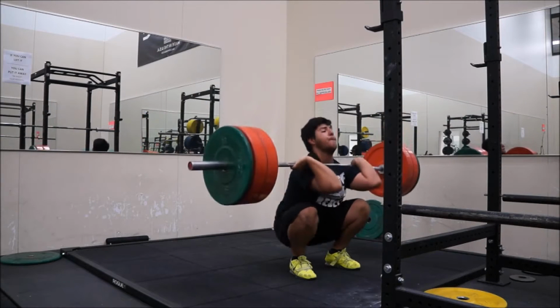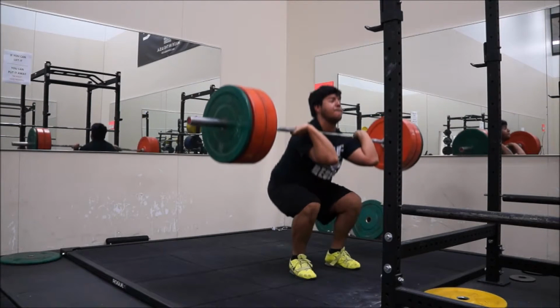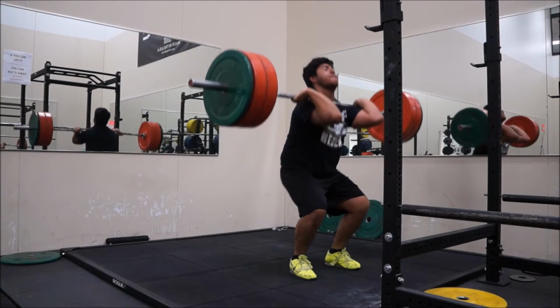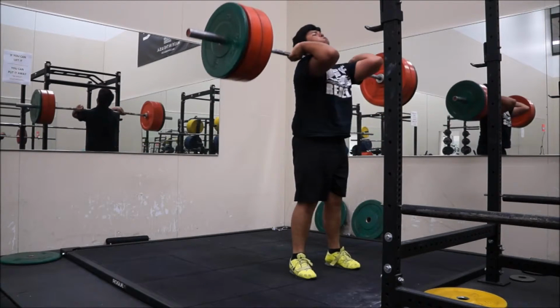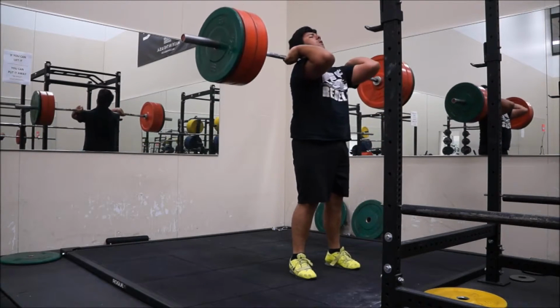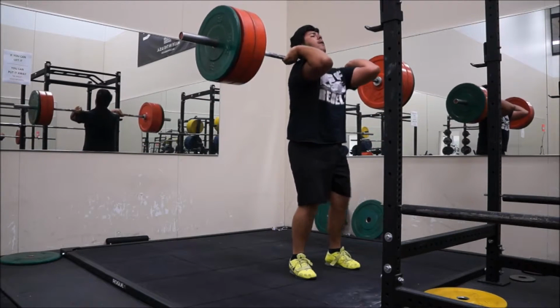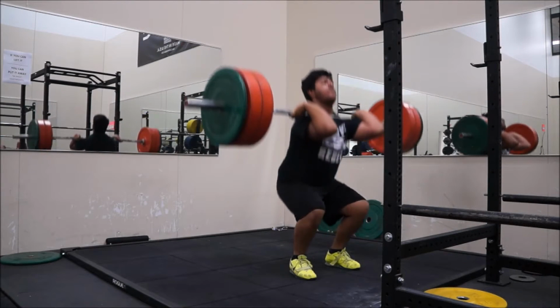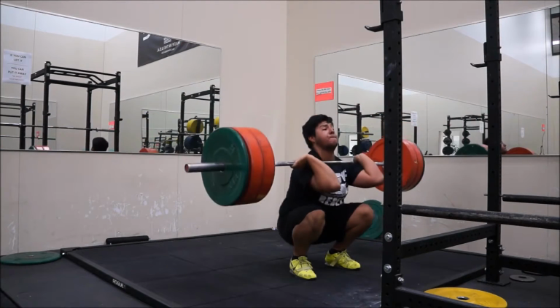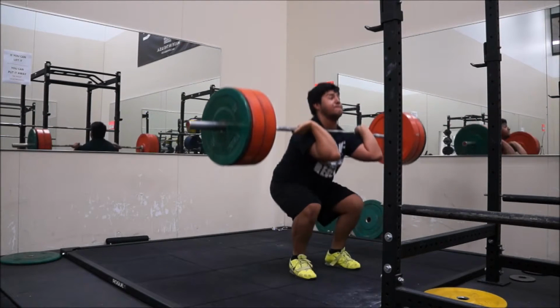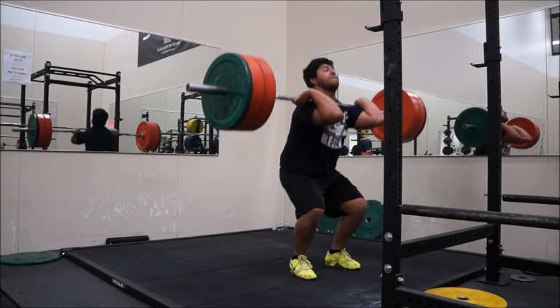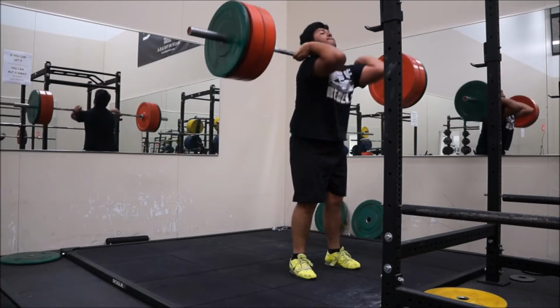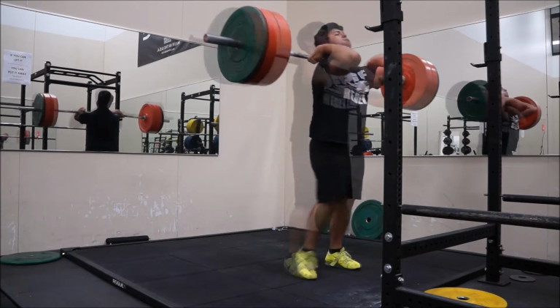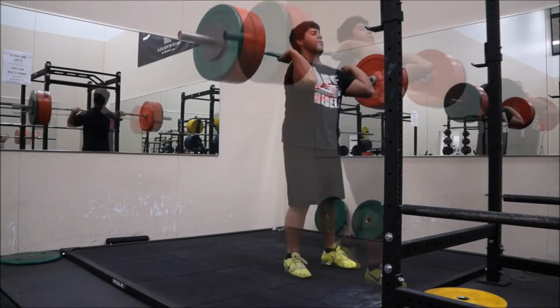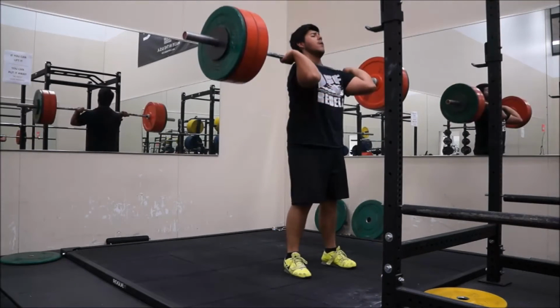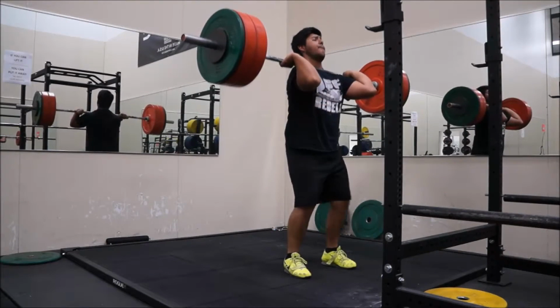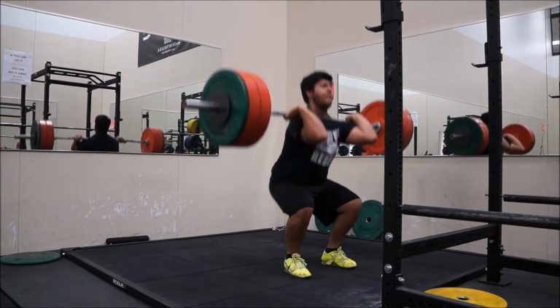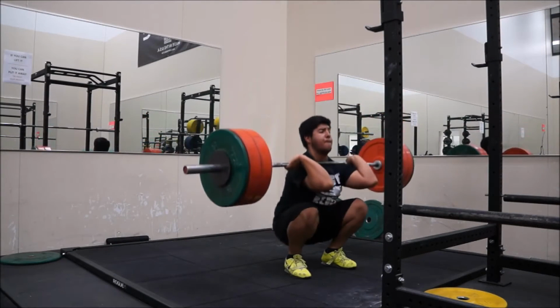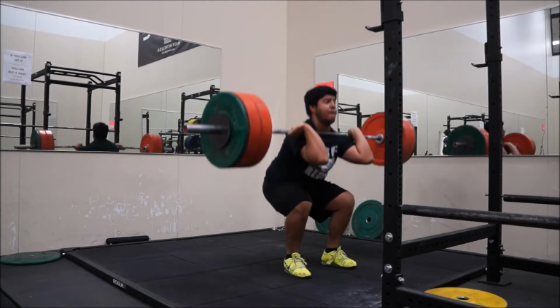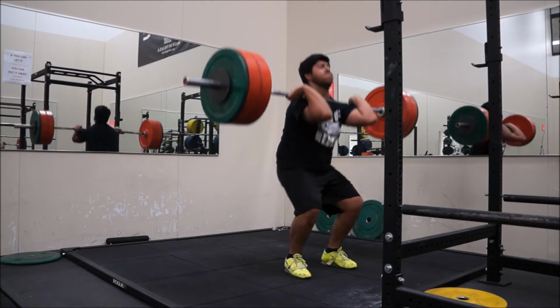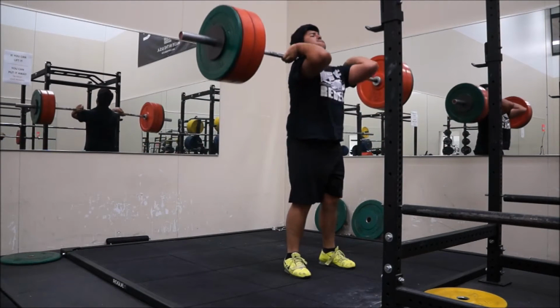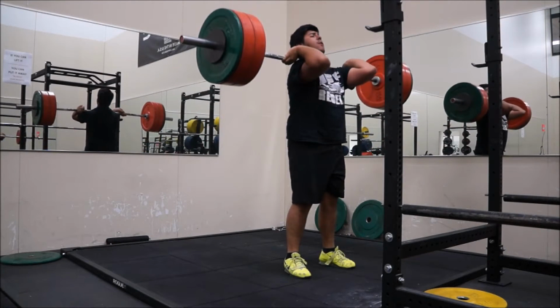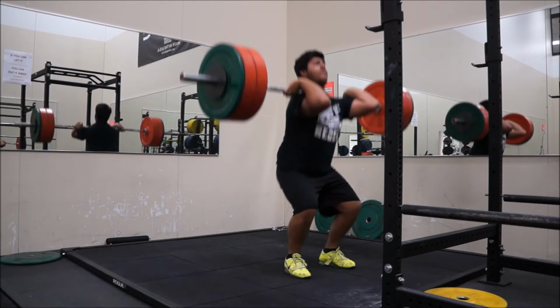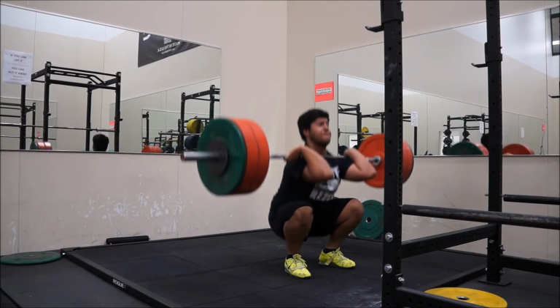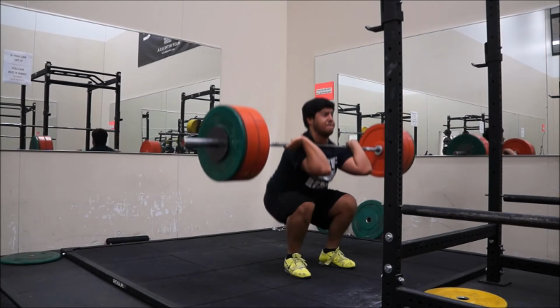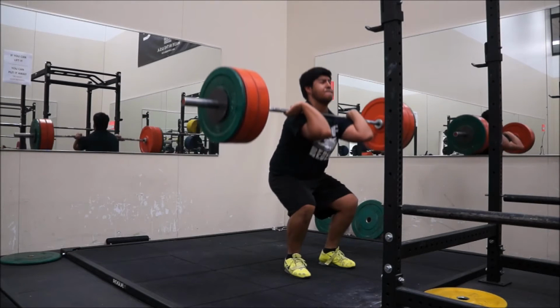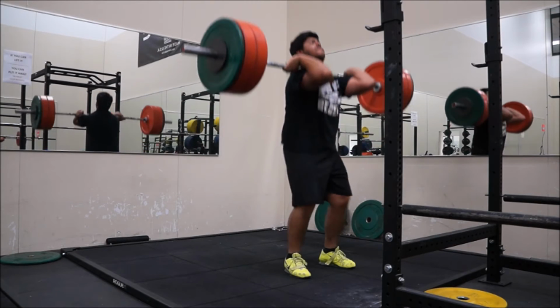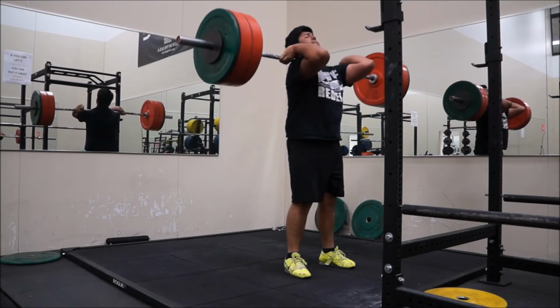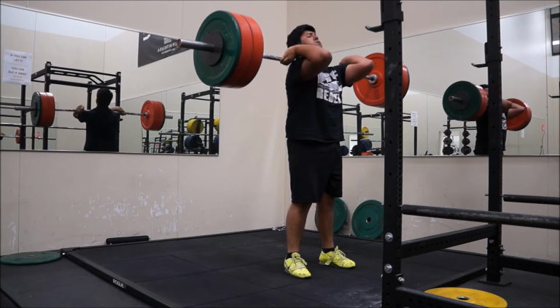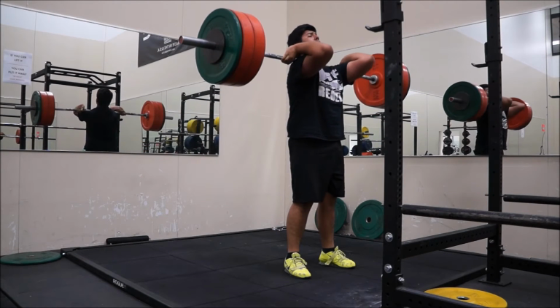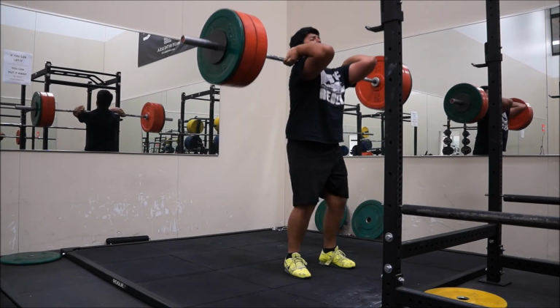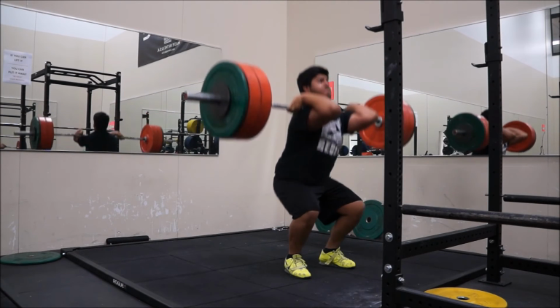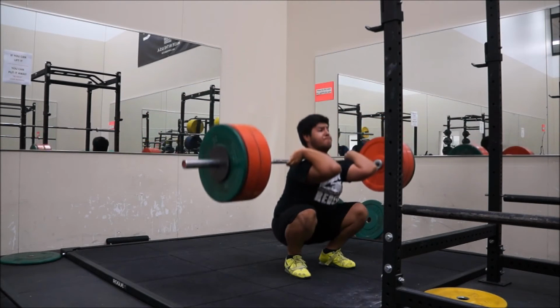255 for a set — these were getting a little sloppy but managed to get them. Then 255 for the last set and I just rushed through this a little bit, grind.